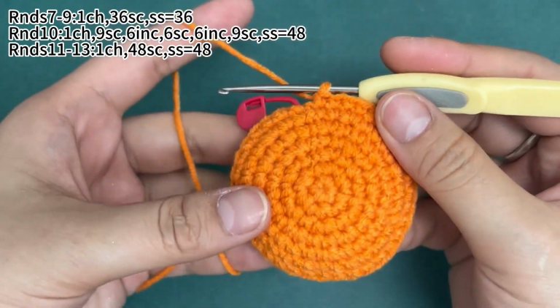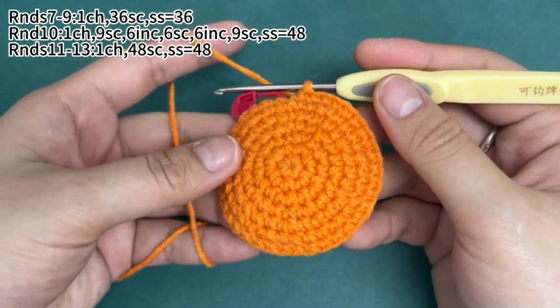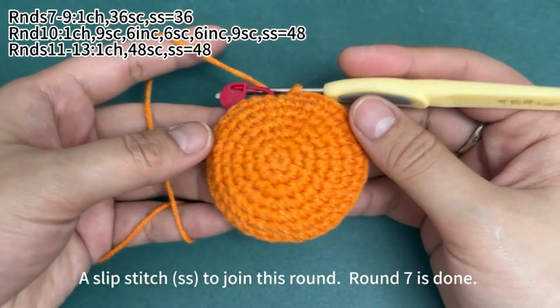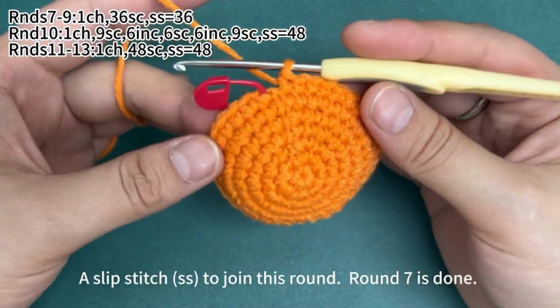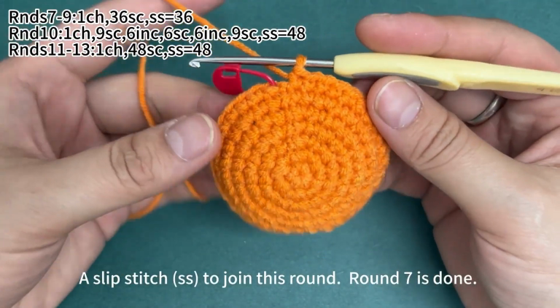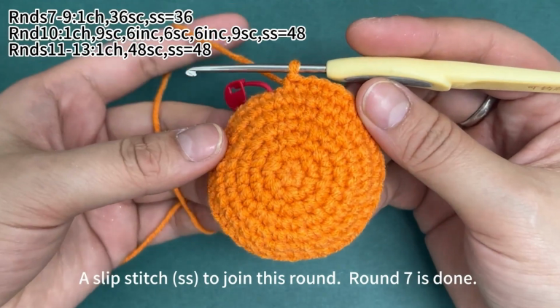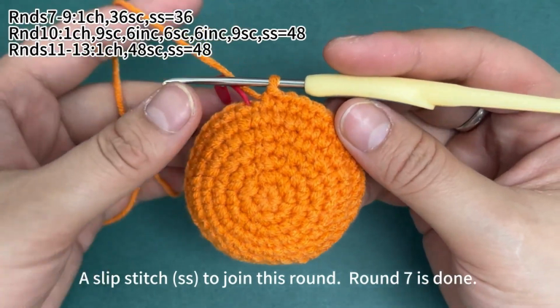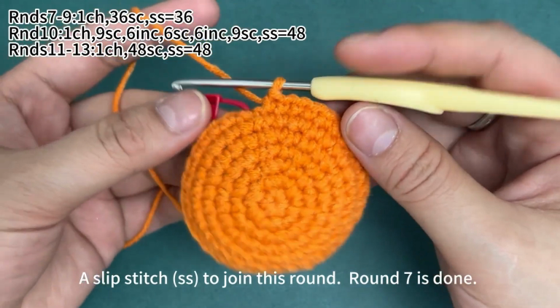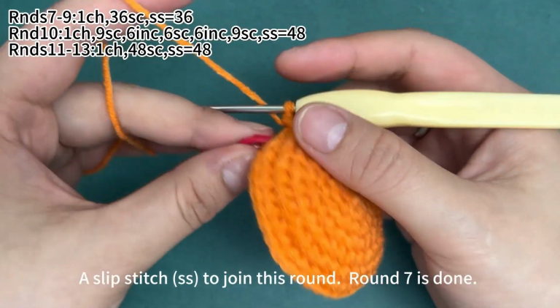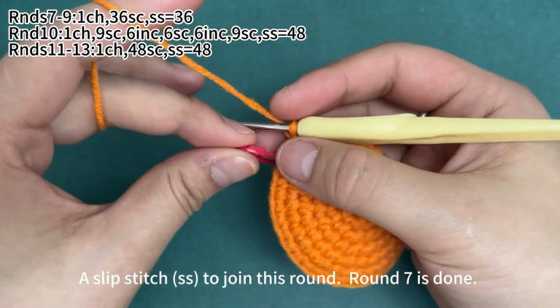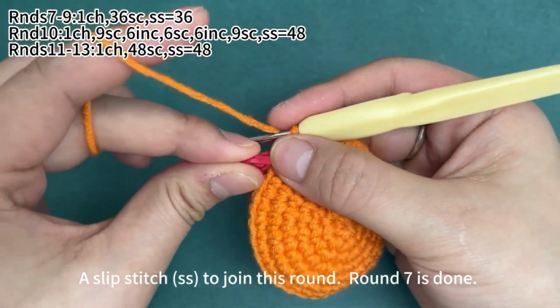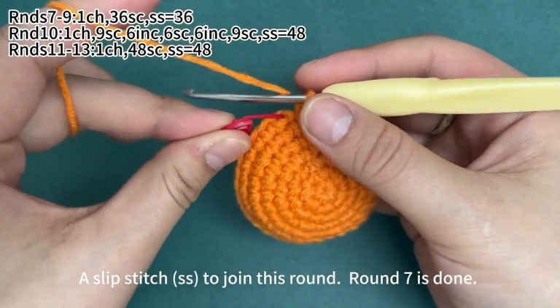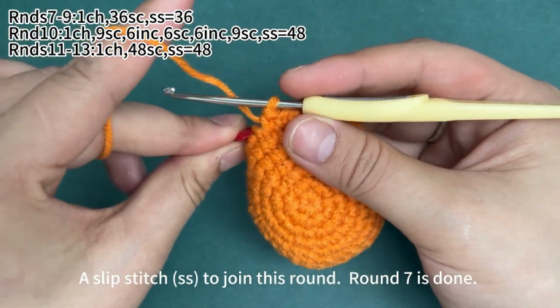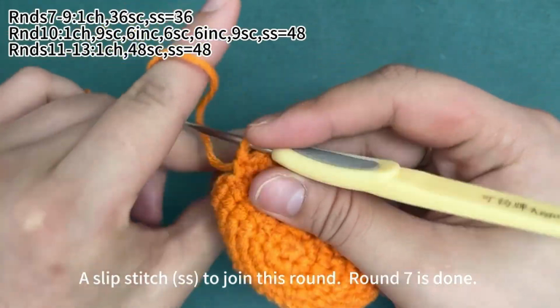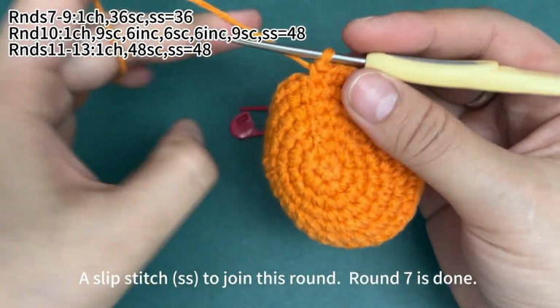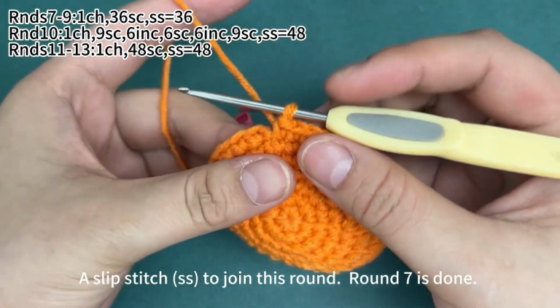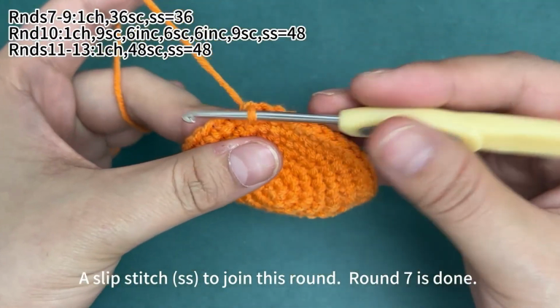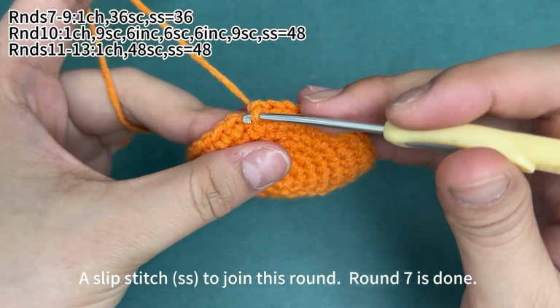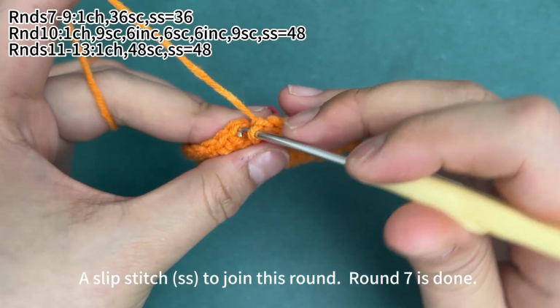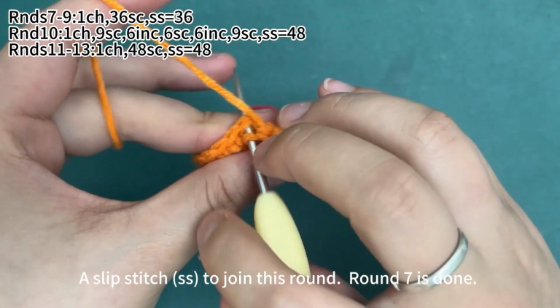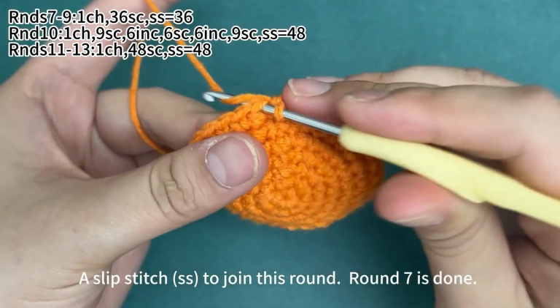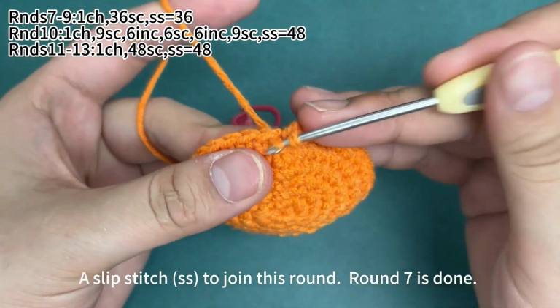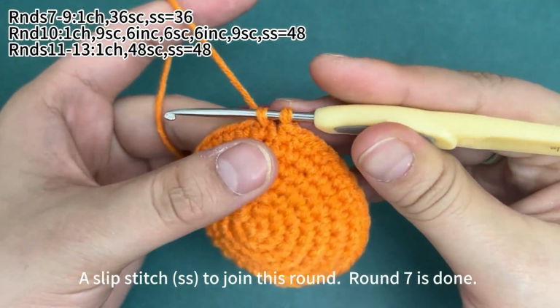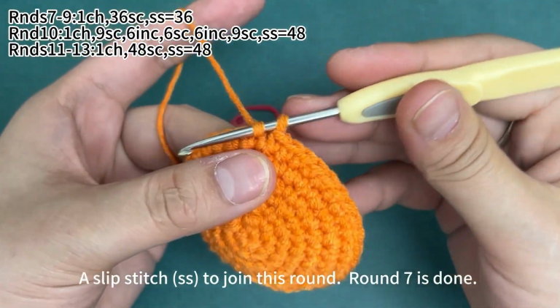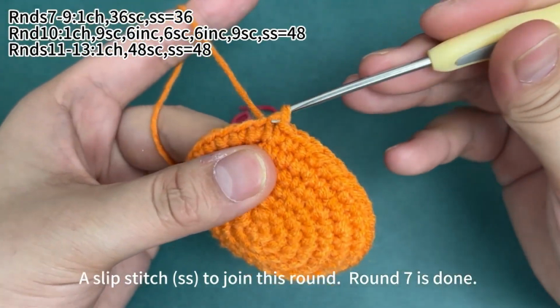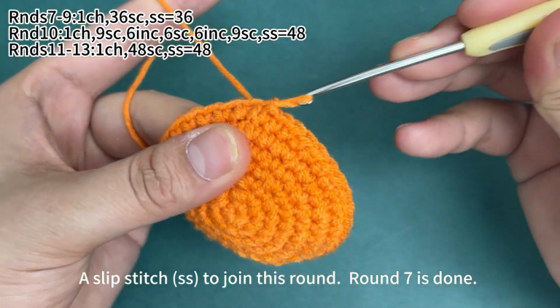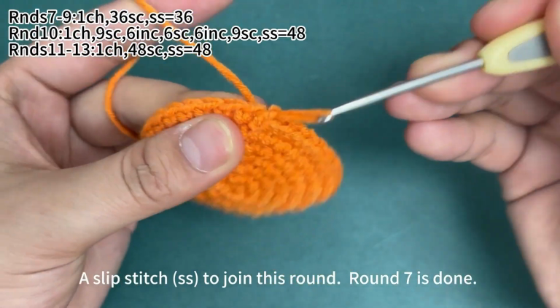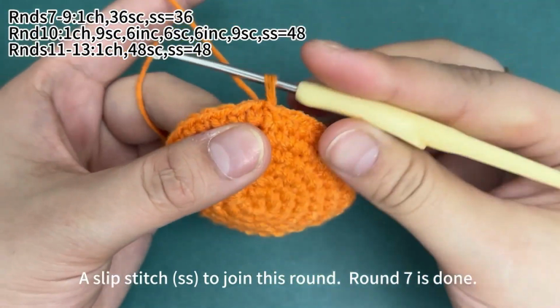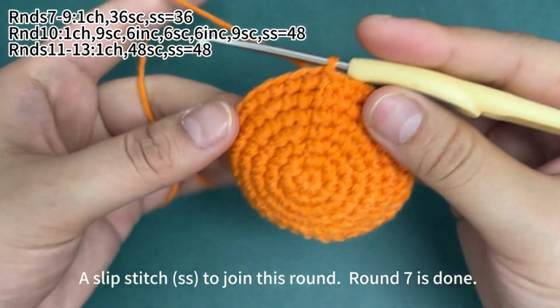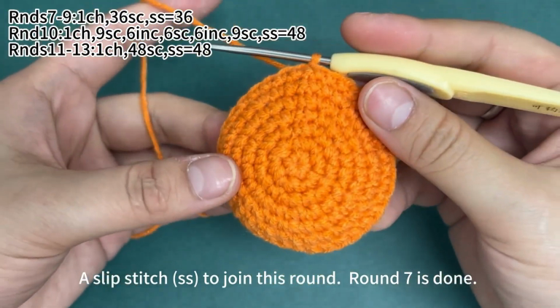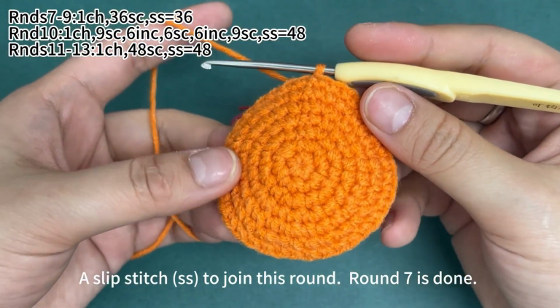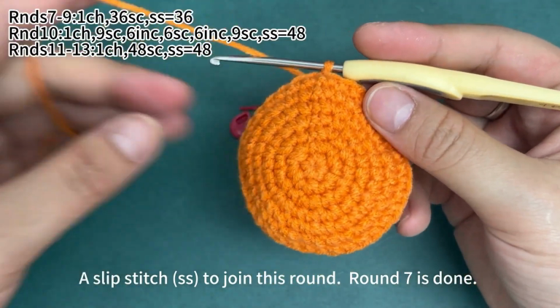Now 36 single crochets have finished. Remove the marker and work a slip stitch in the first stitch to join this round. Round 7 is done.